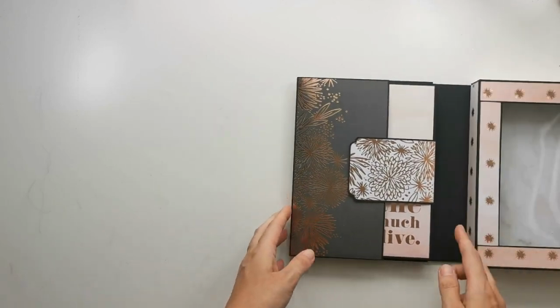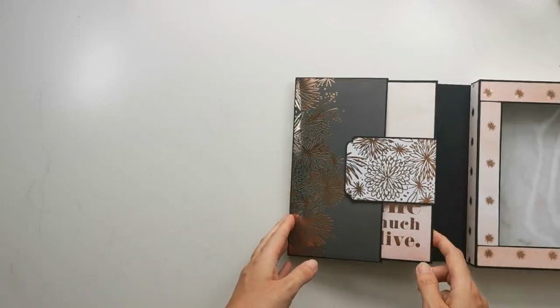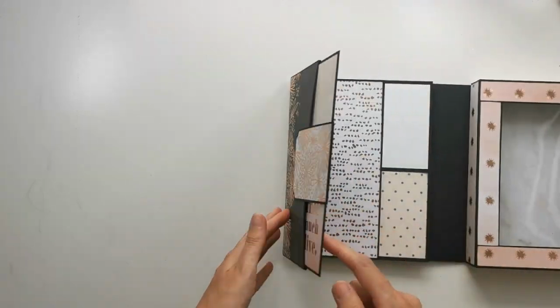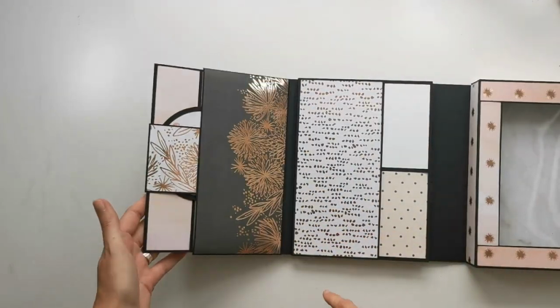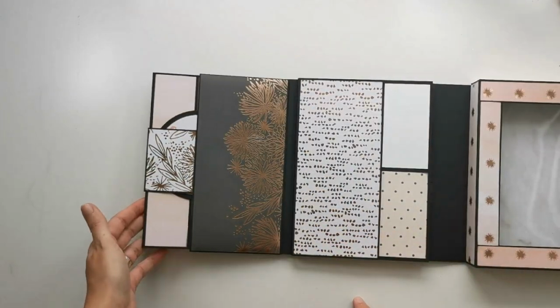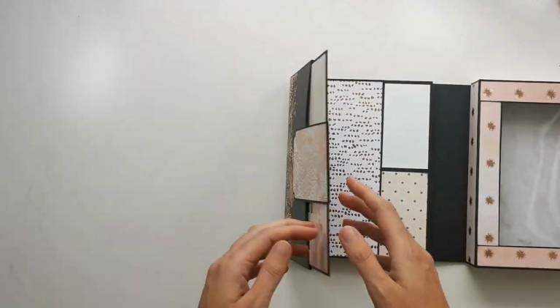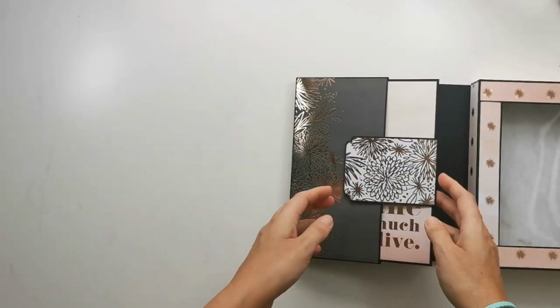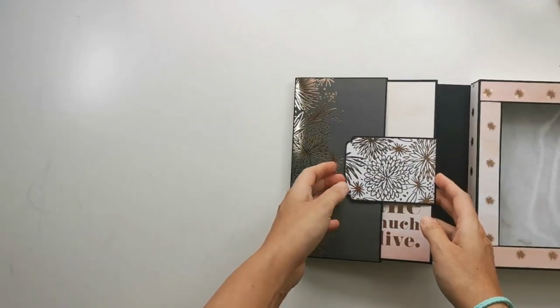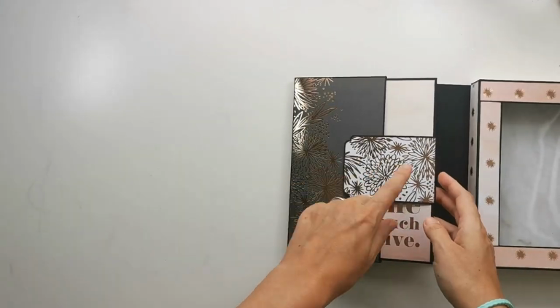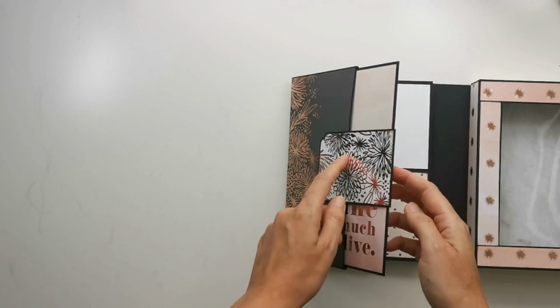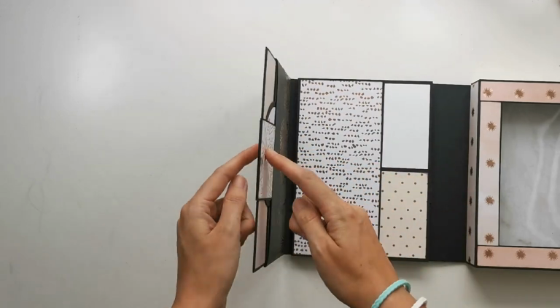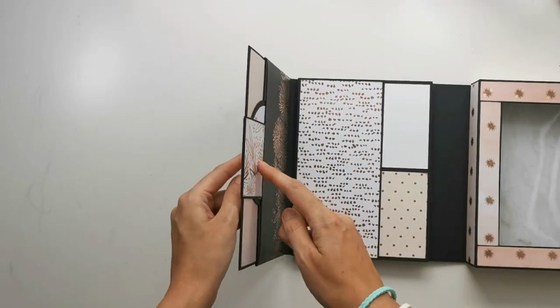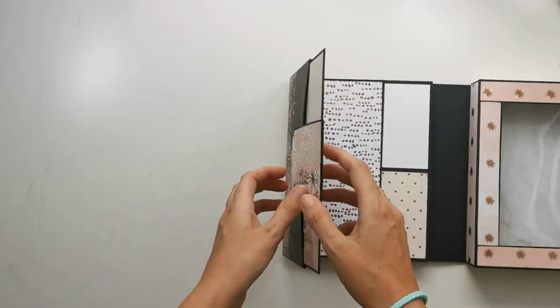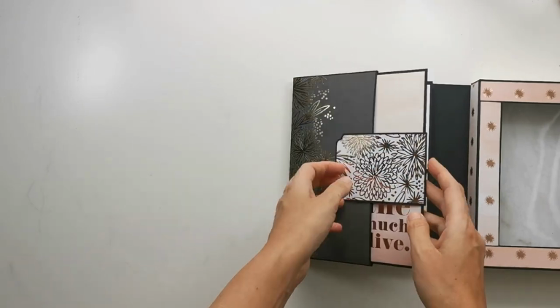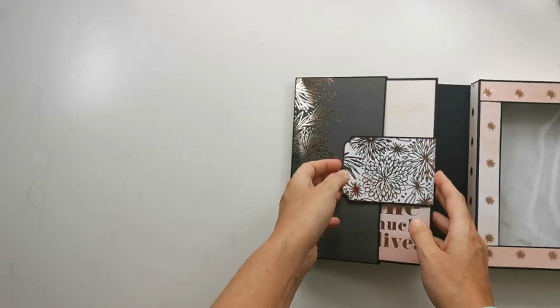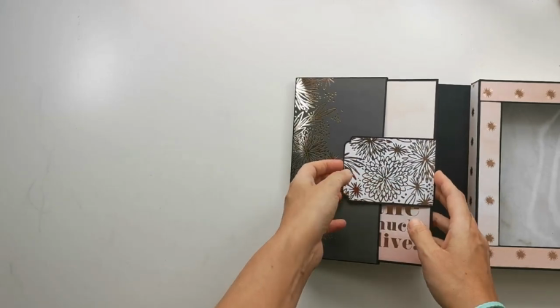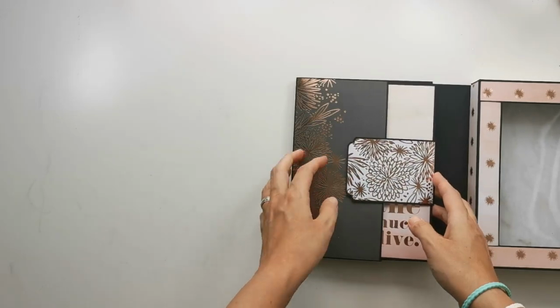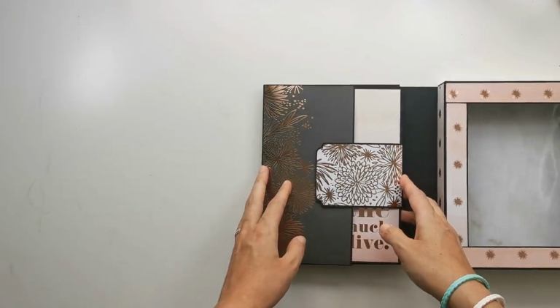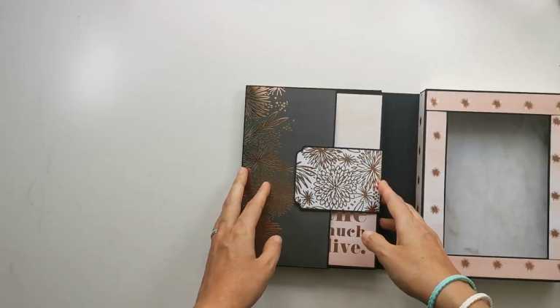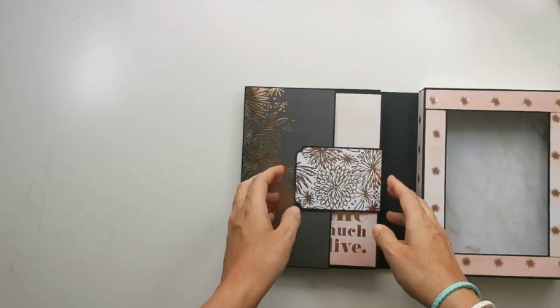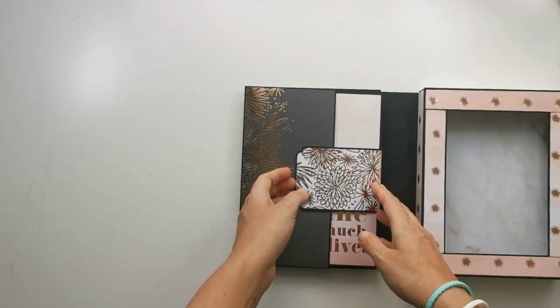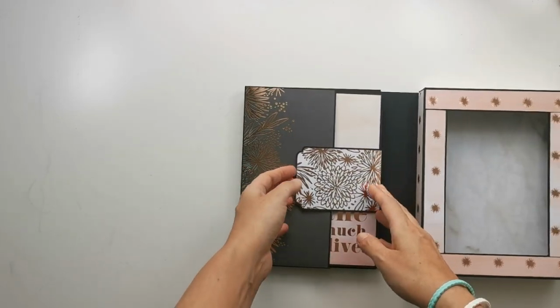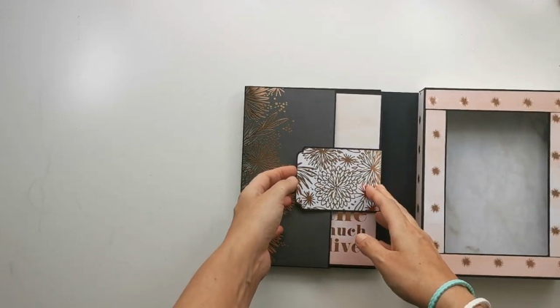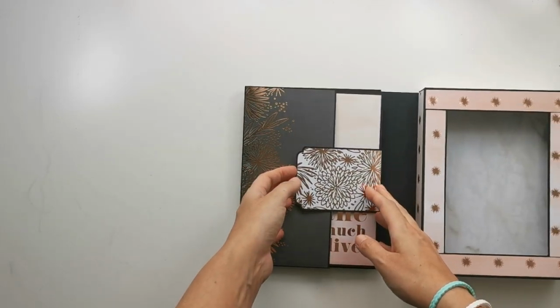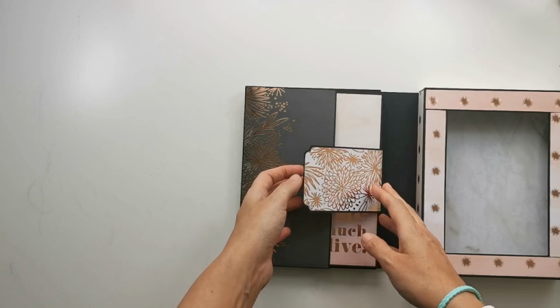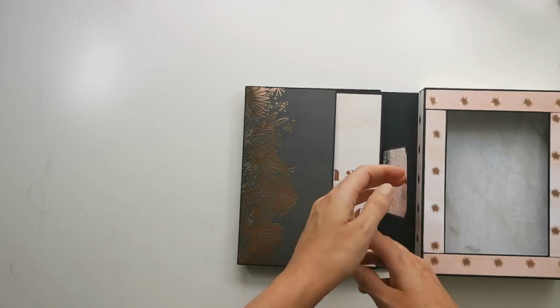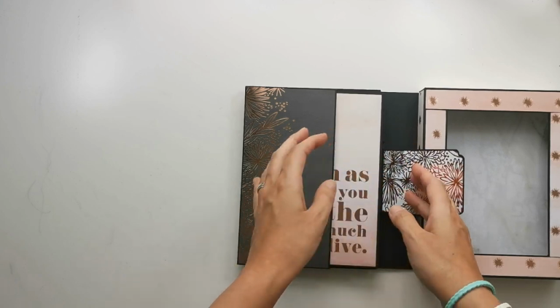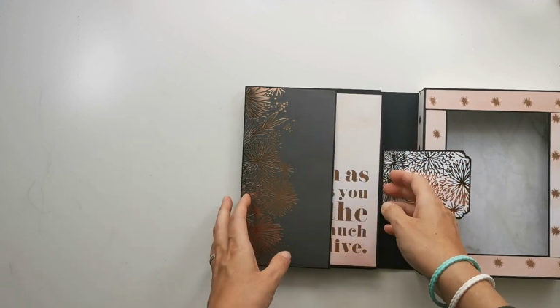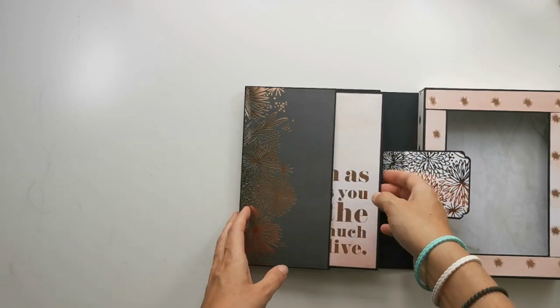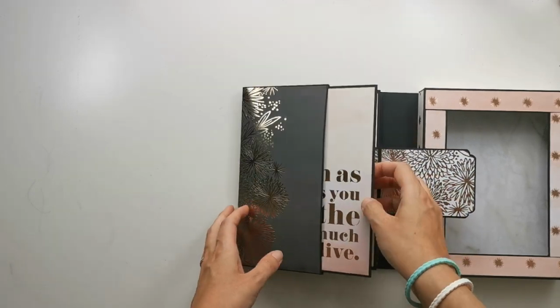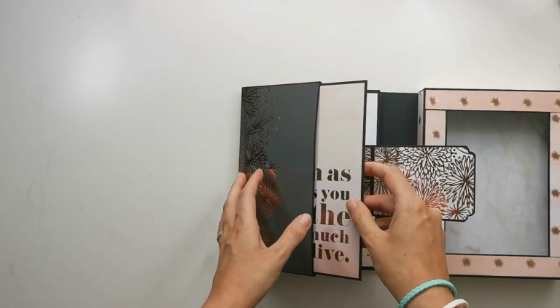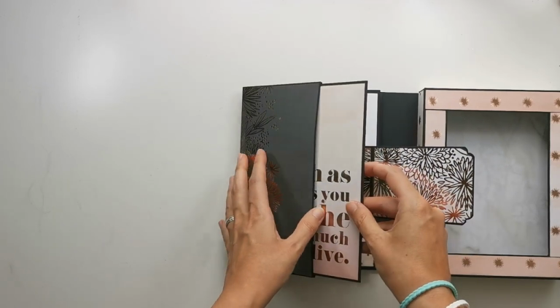Here the folio part again — I can open this up one more time, and again this closure here. The booklet inside was missed in the tutorial, but I'll try to explain as best I can what I did — it's pretty easy.